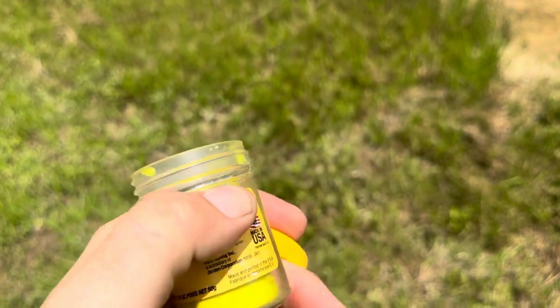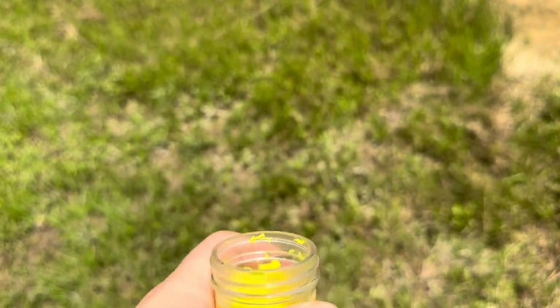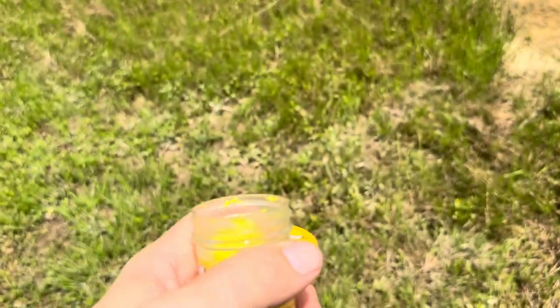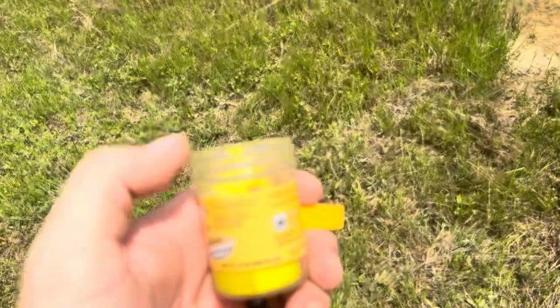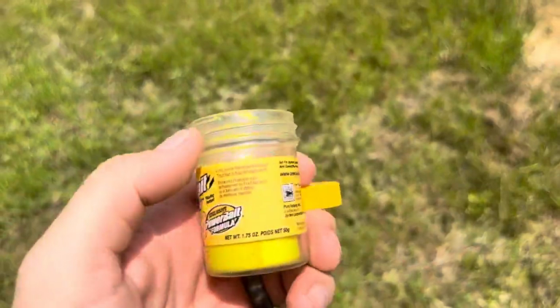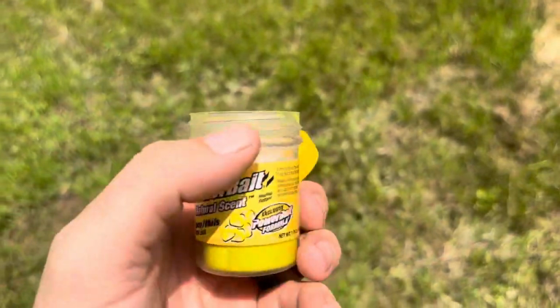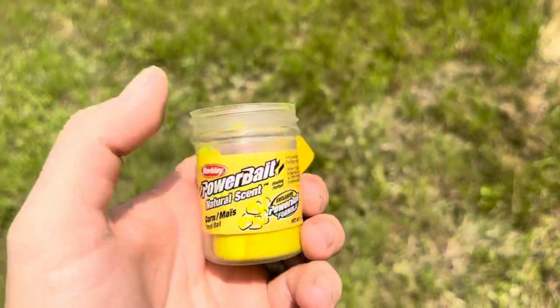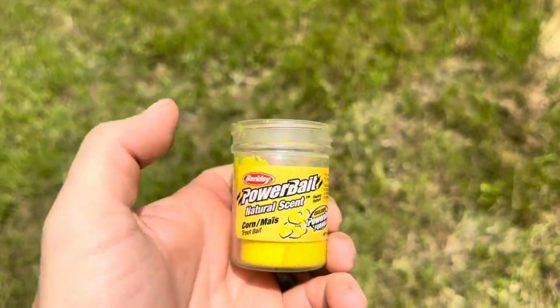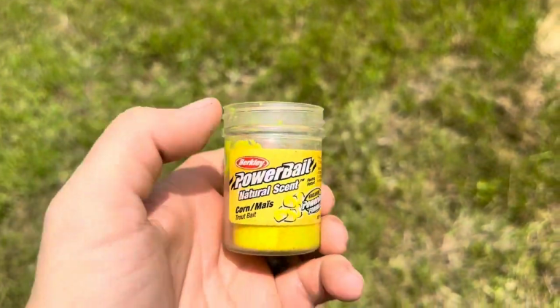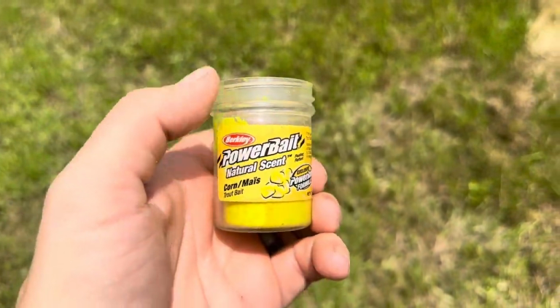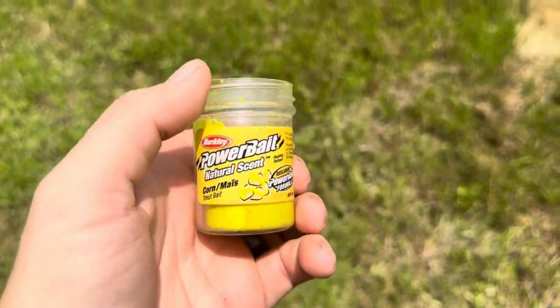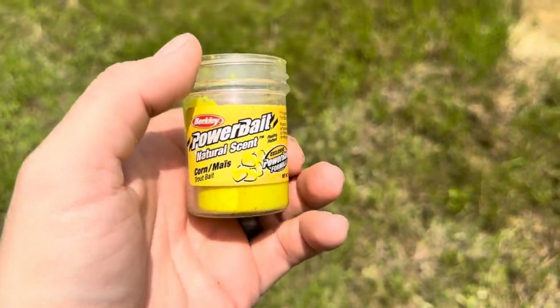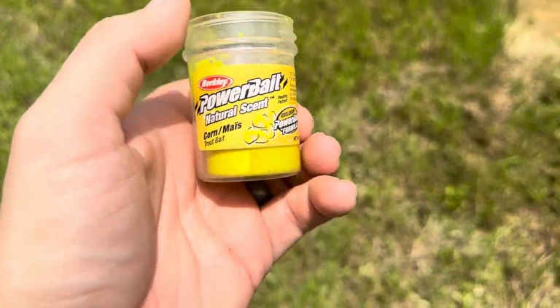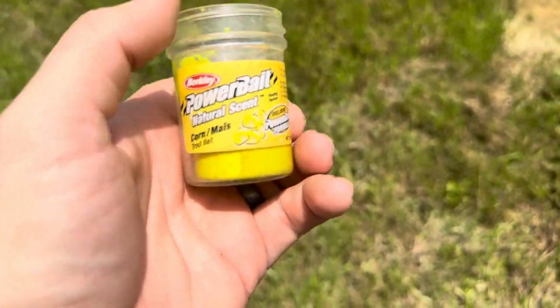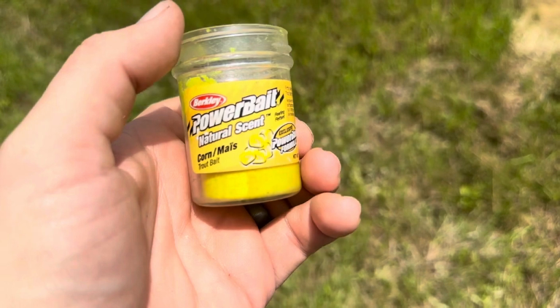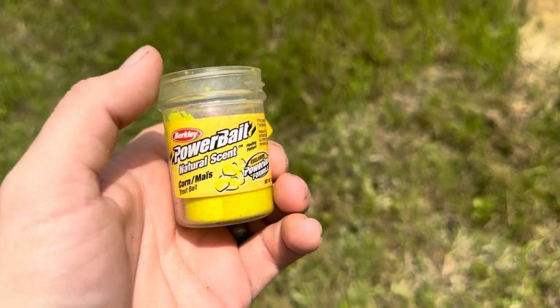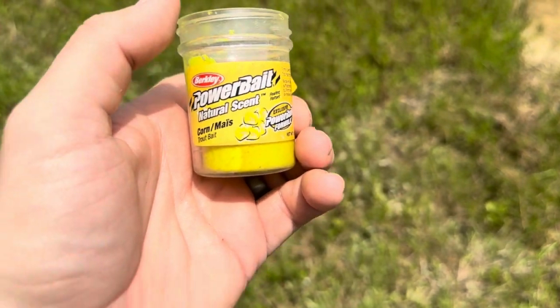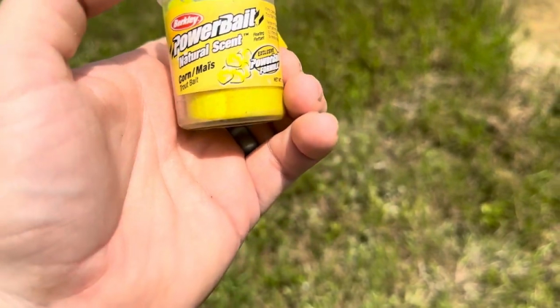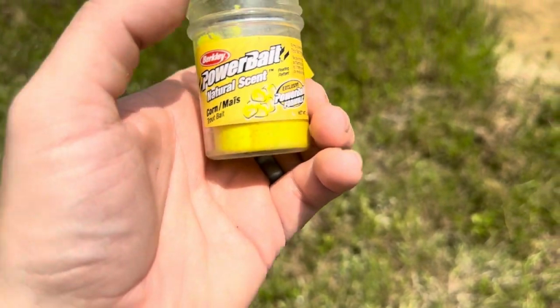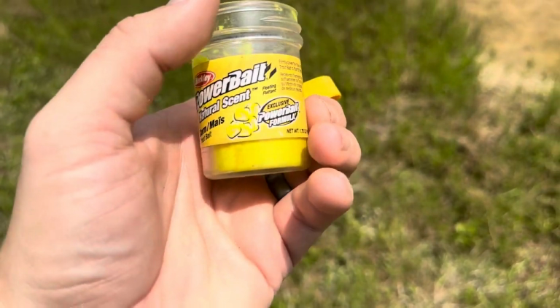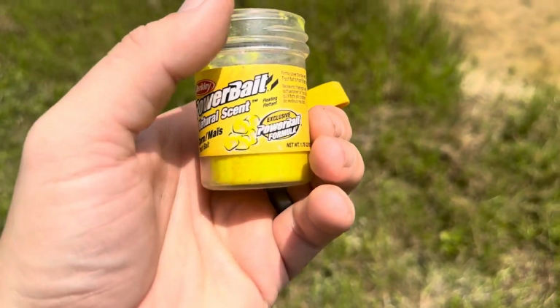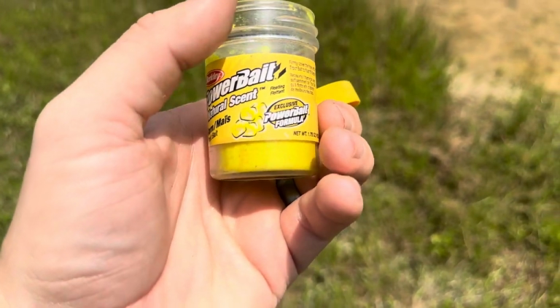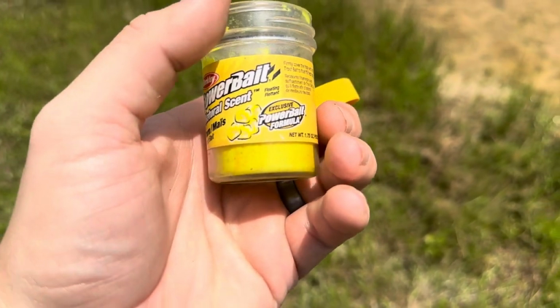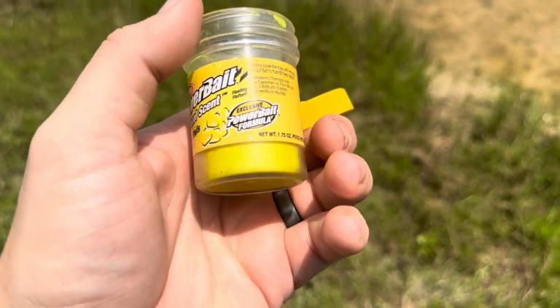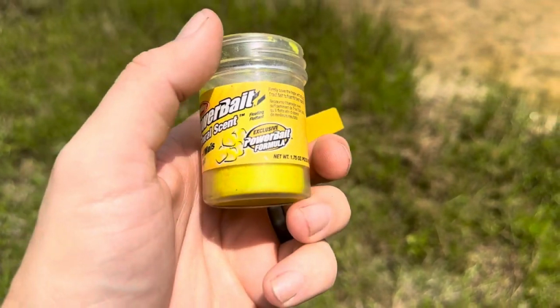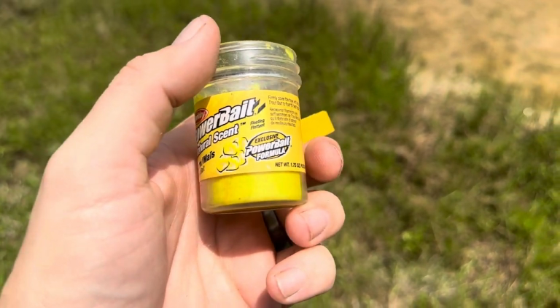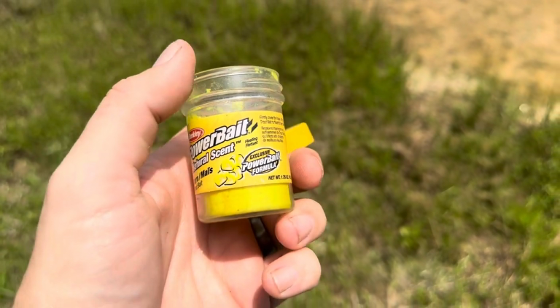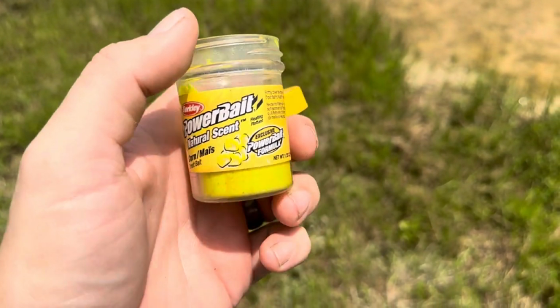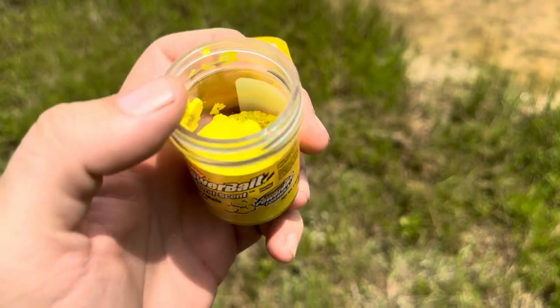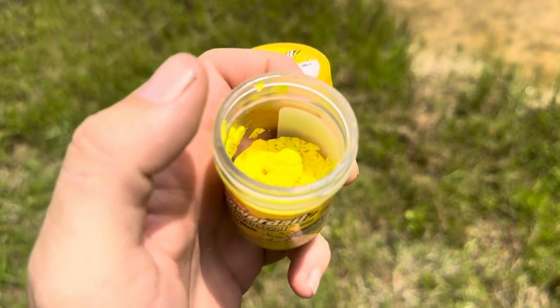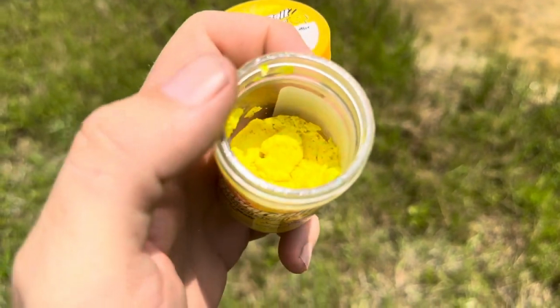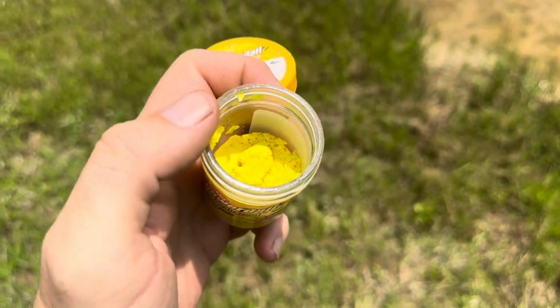You do want it floating on the top of the water, just like if you're throwing corn on top of the water for trout on your hook — same basic concept. So you want to make sure you put enough on that it does float on top.